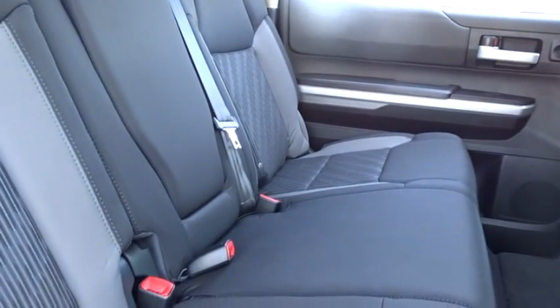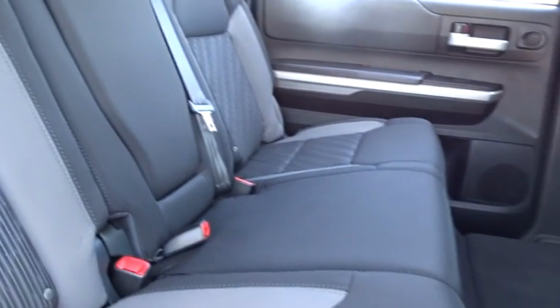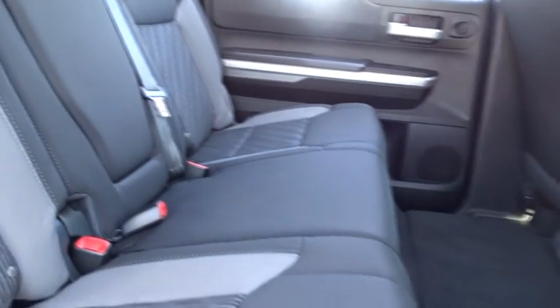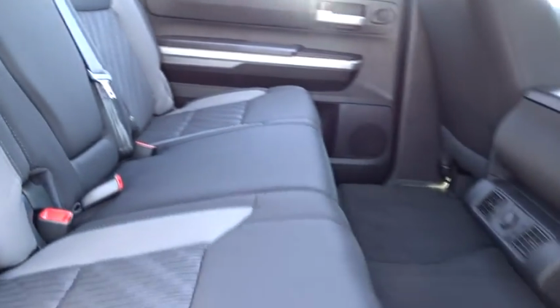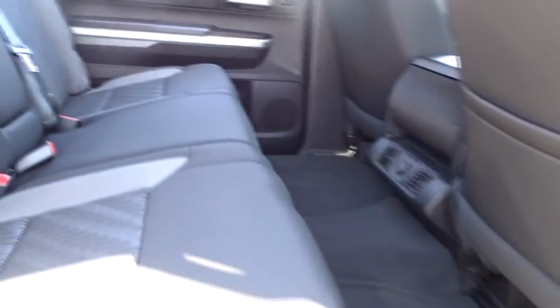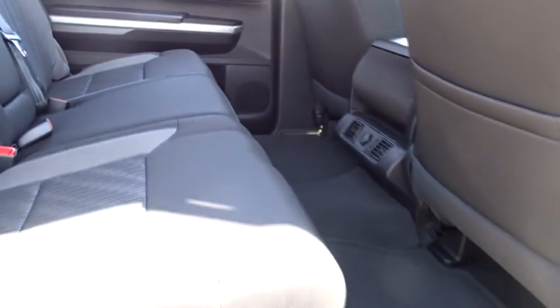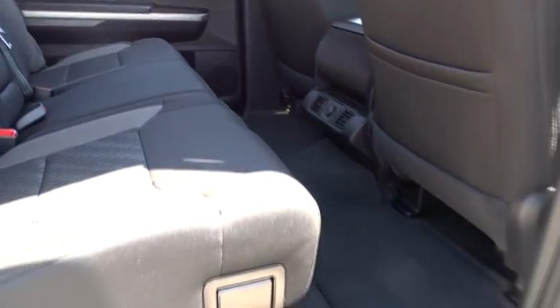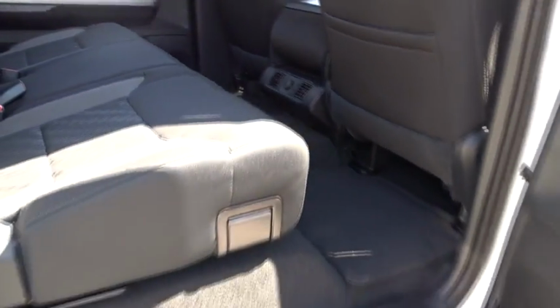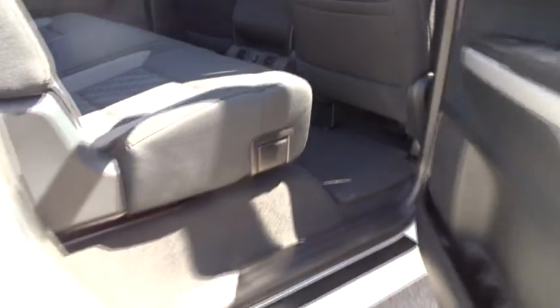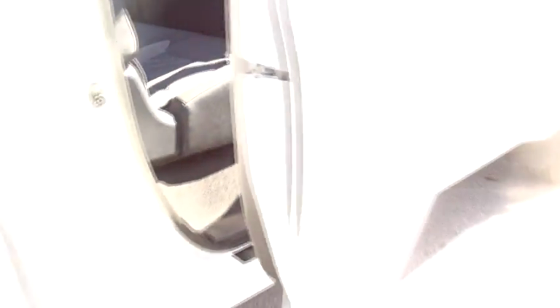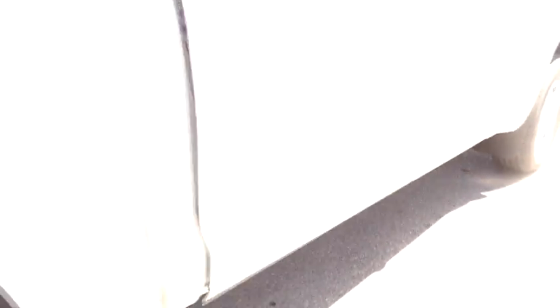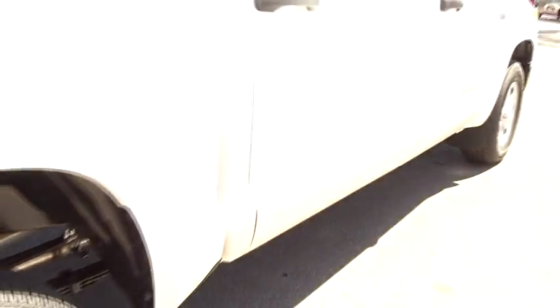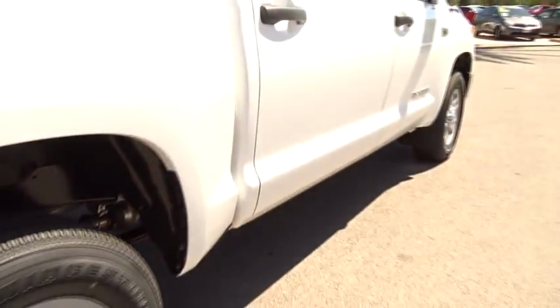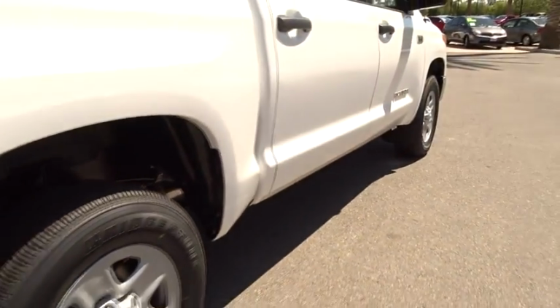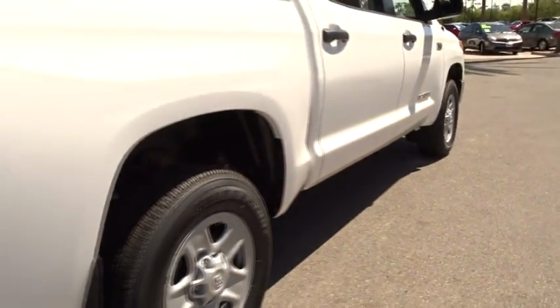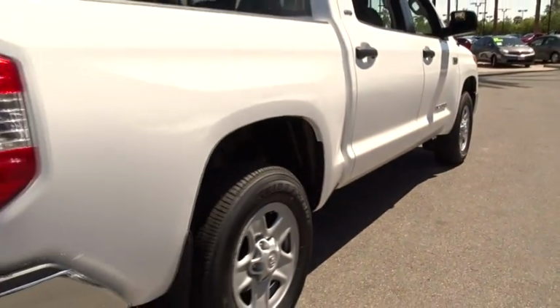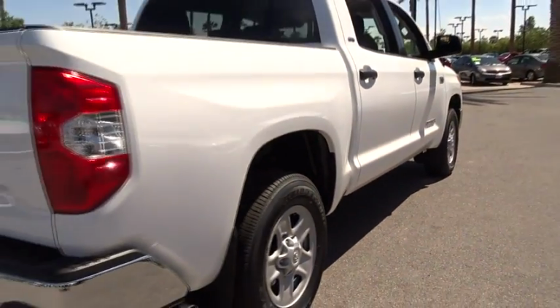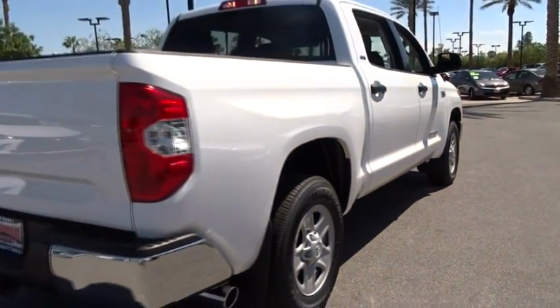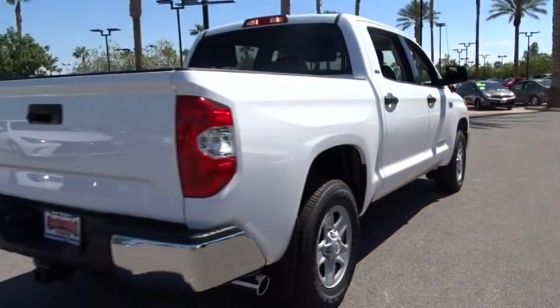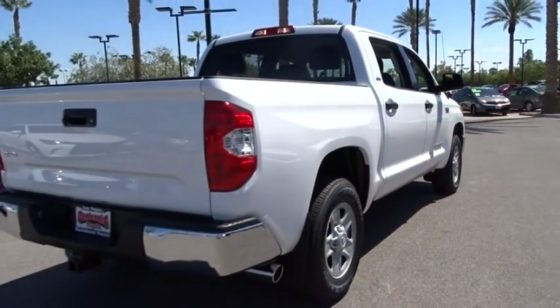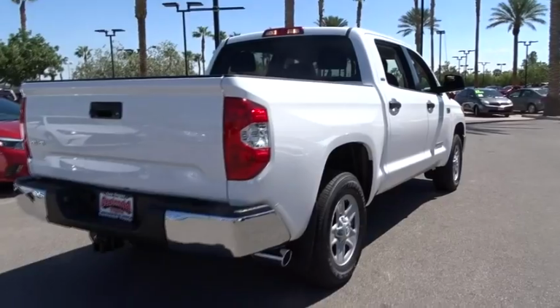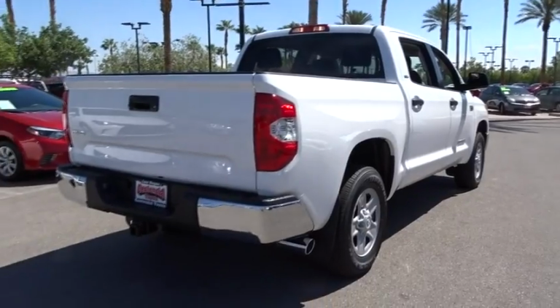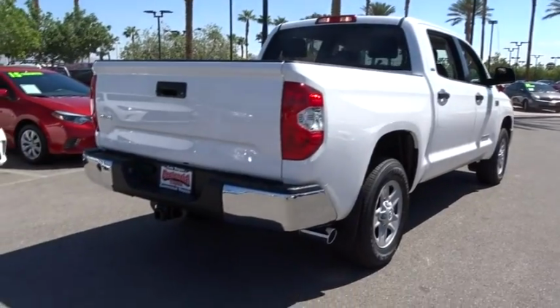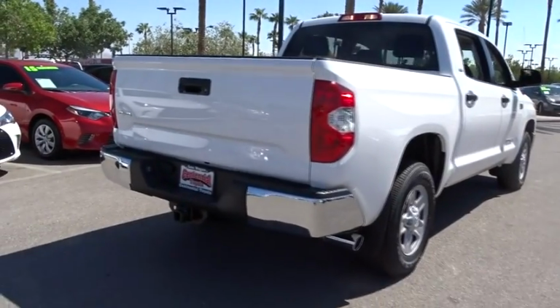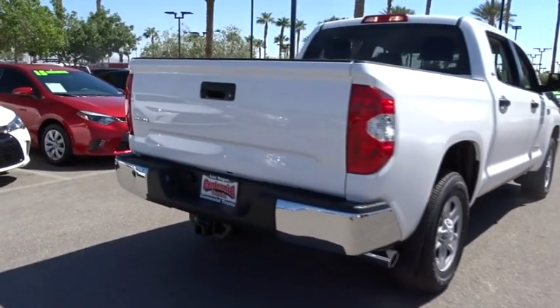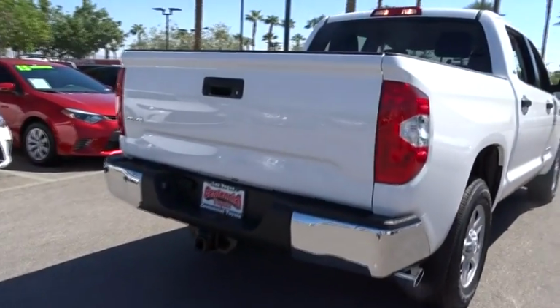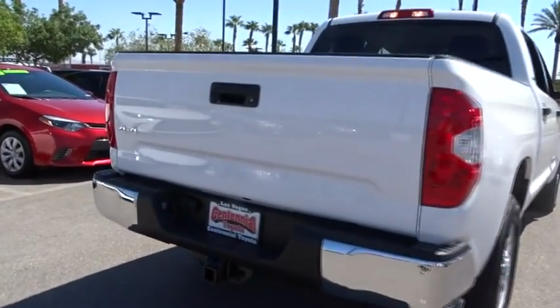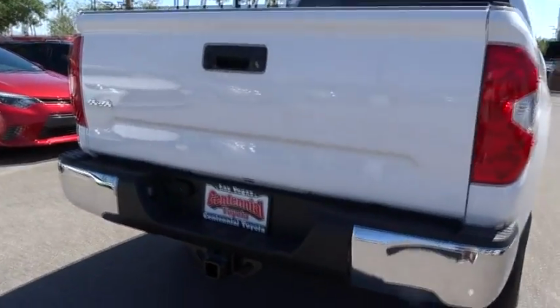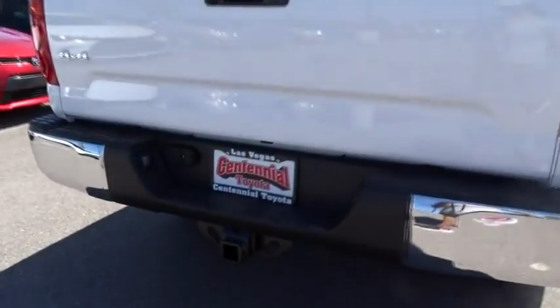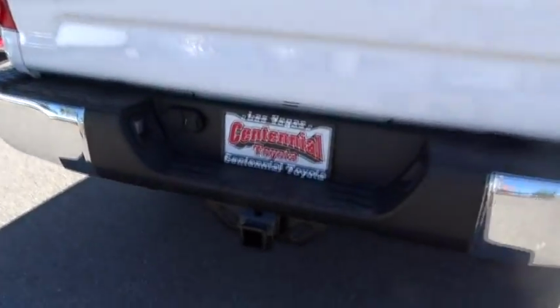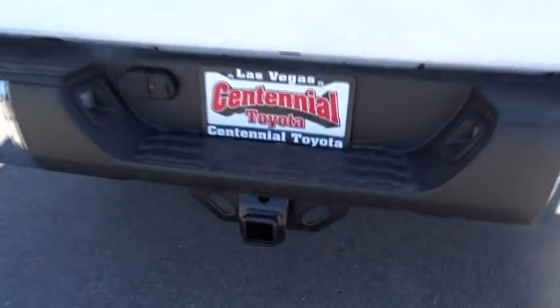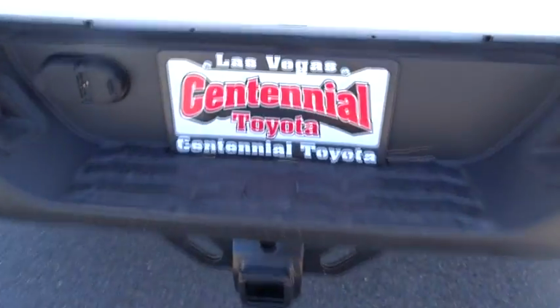Rear defrost, AM-FM stereo radio, power door locks, fog lamps, CD player, child safety locks, MP3 player. Searching for a dependable vehicle that looks great too? You've found it, so stop in today.